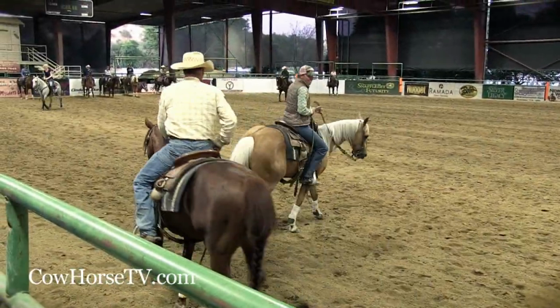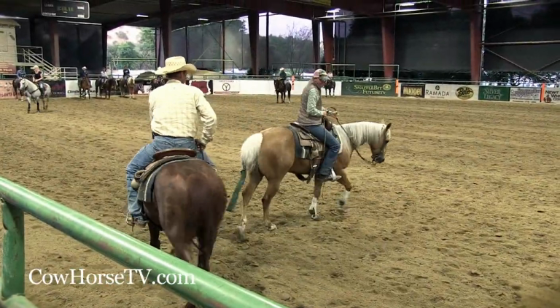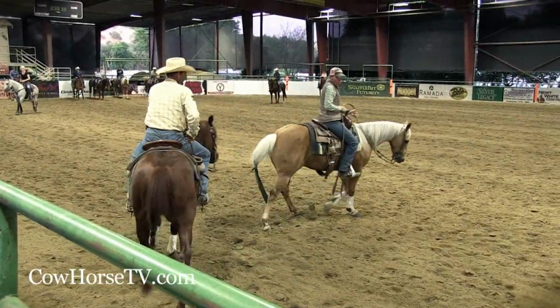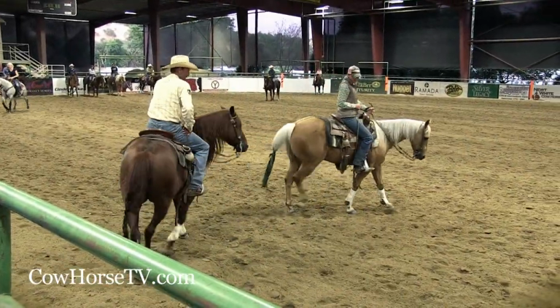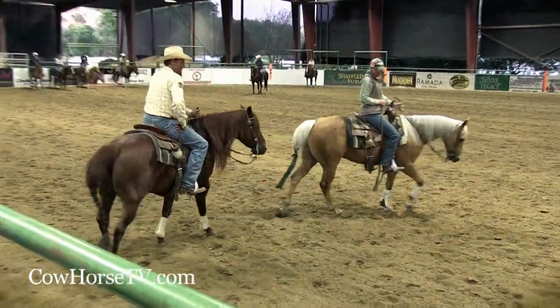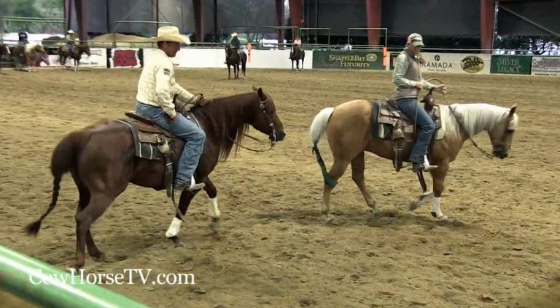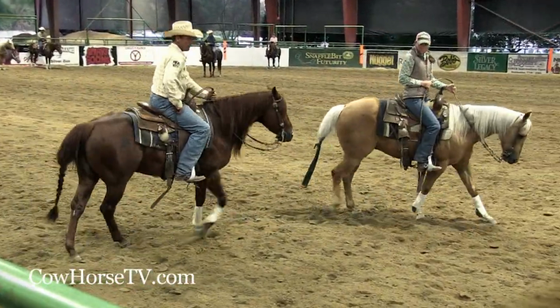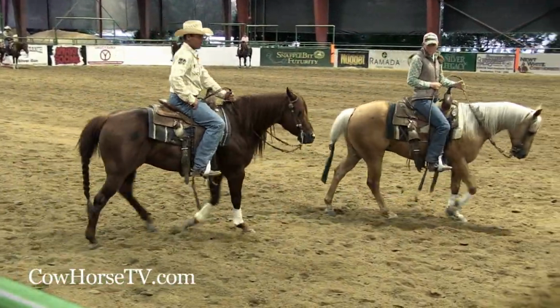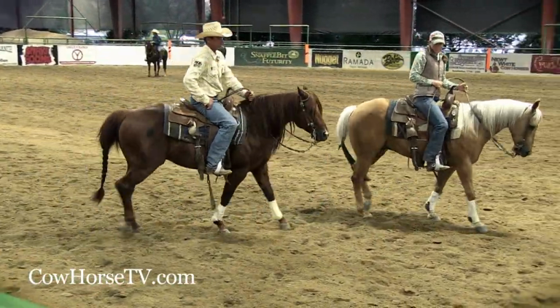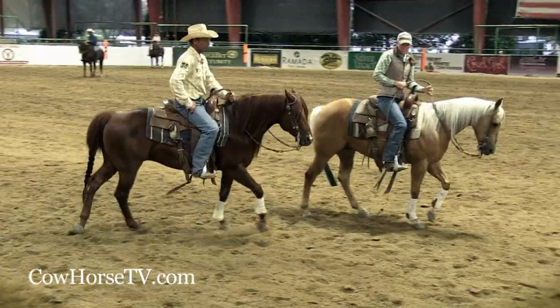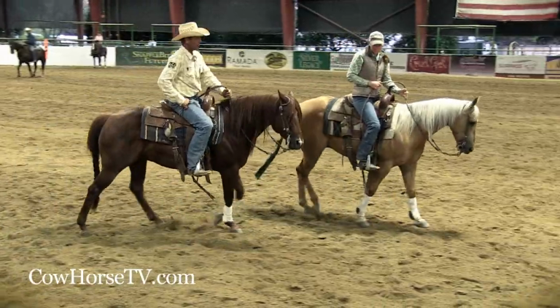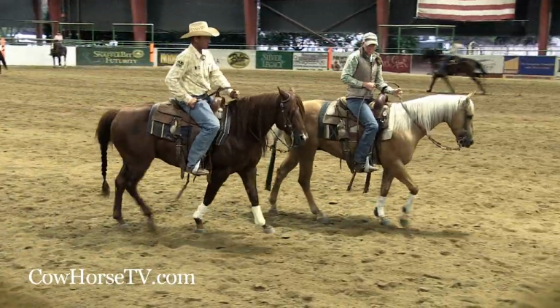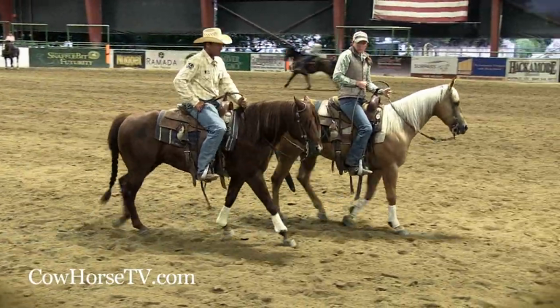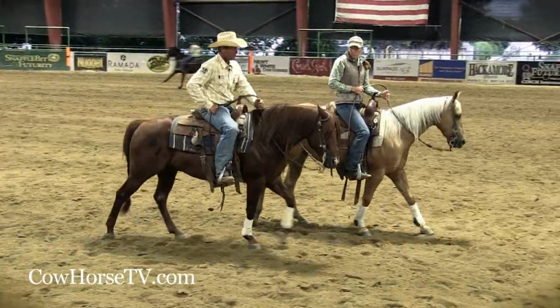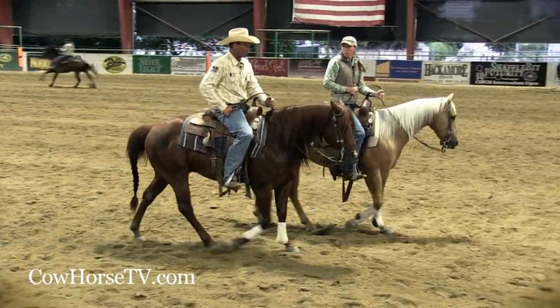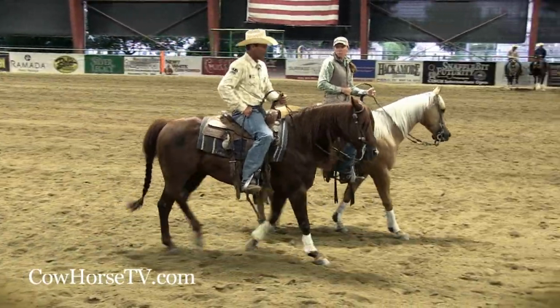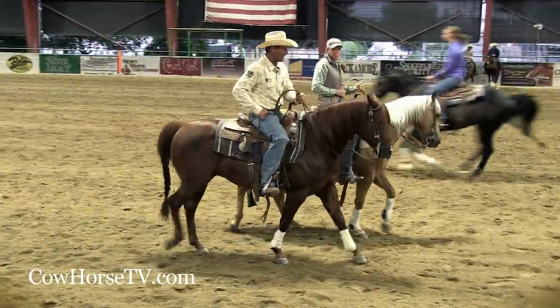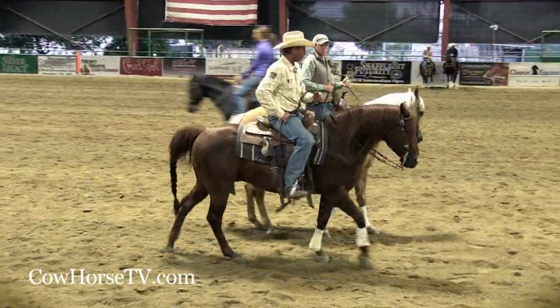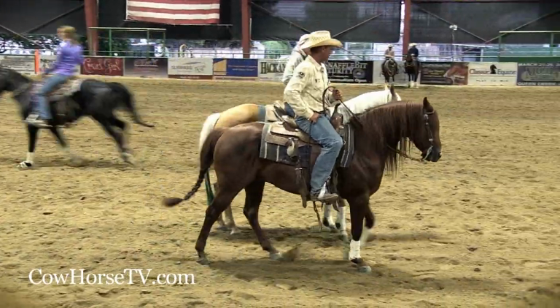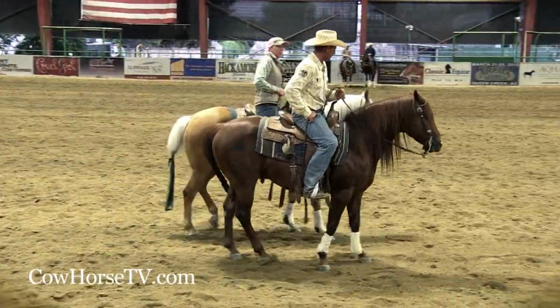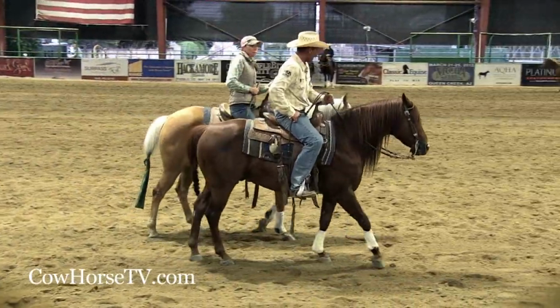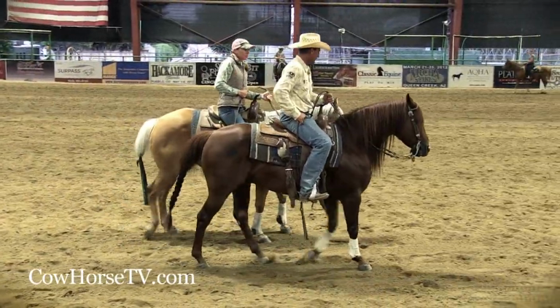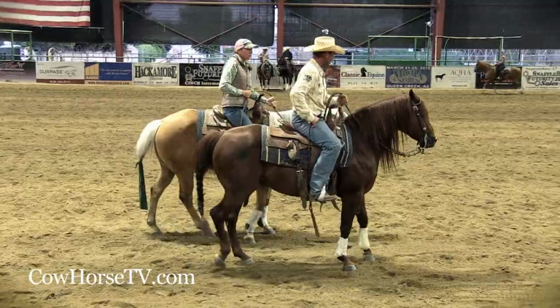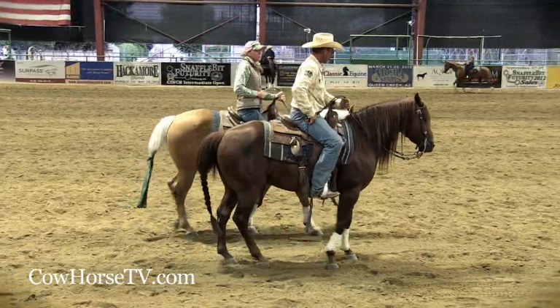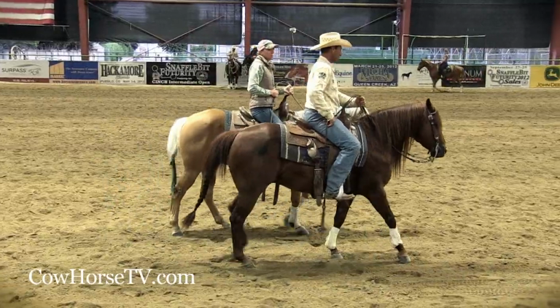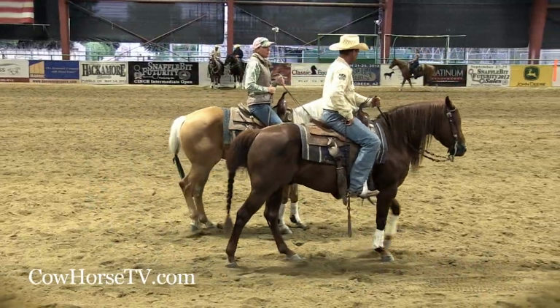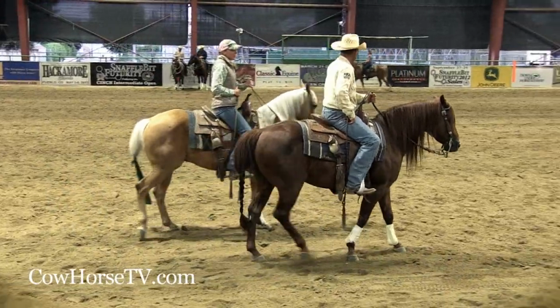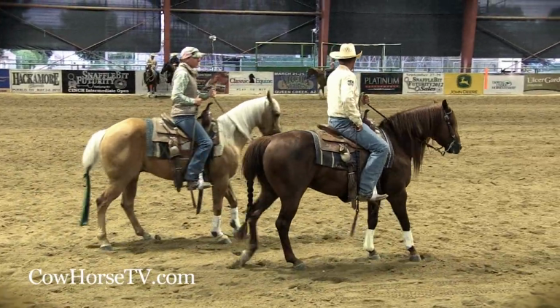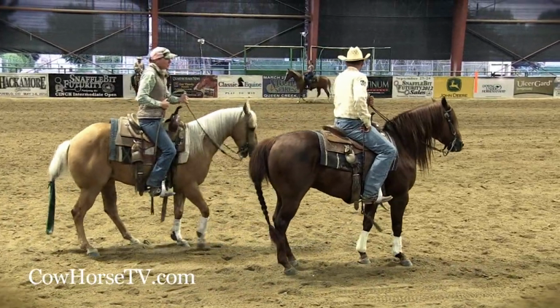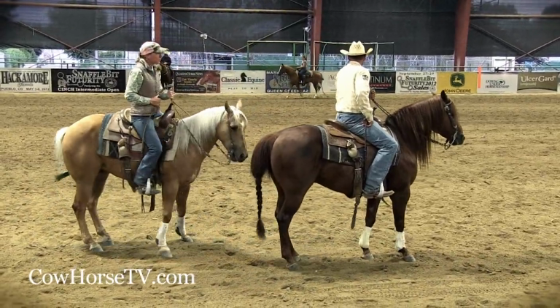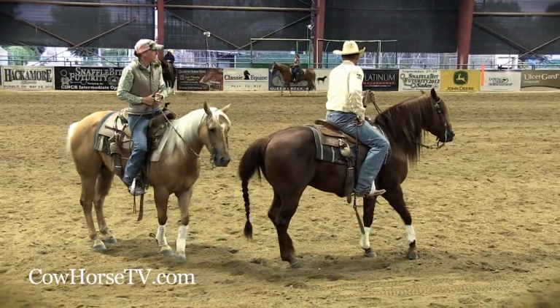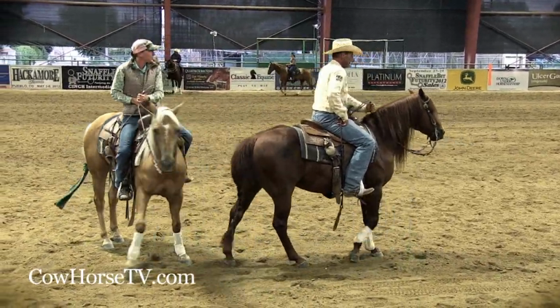The other thing you don't want to be — and it's not near as dangerous, but it makes it hard to make a good run — is too far forward. You don't want to be hanging on your horse trying to keep him back and be up here, because all Christina has to do is stop and cut behind me.